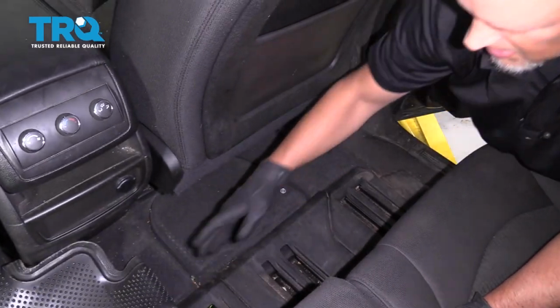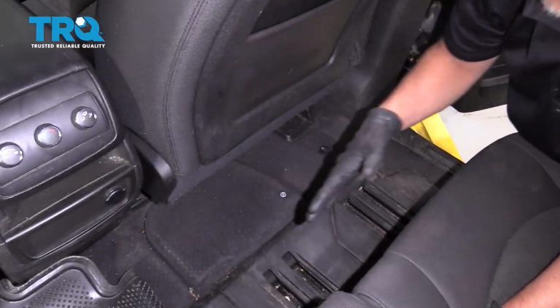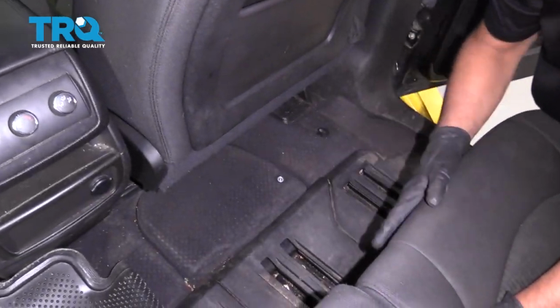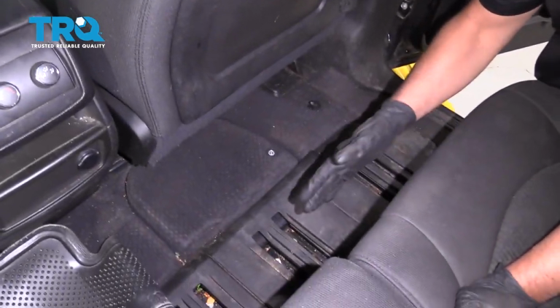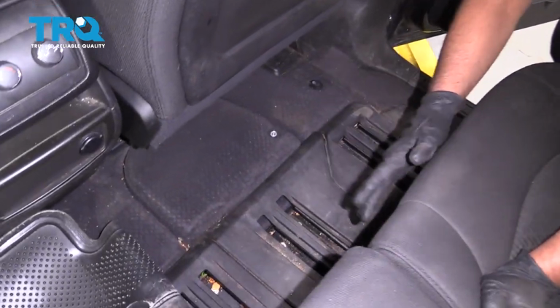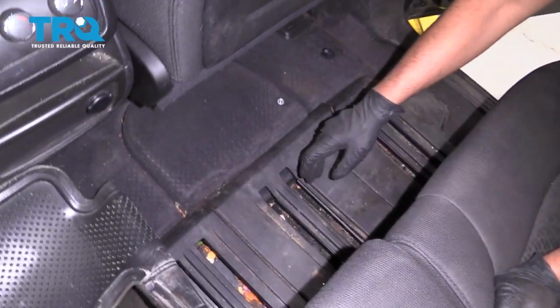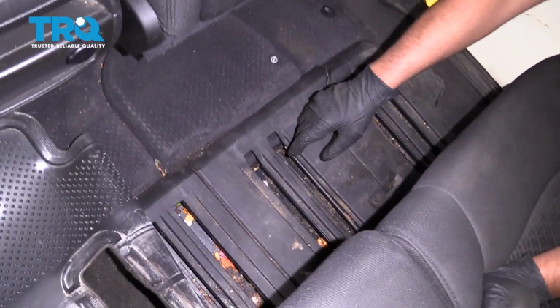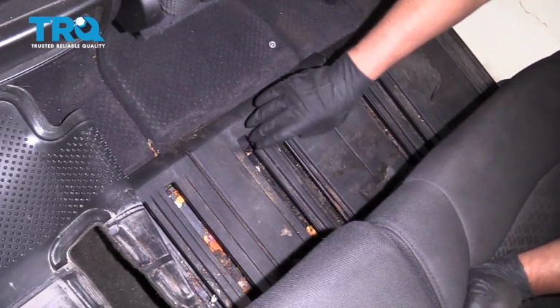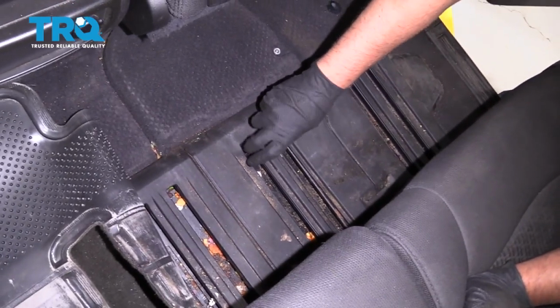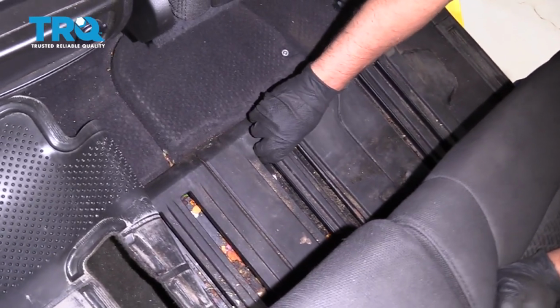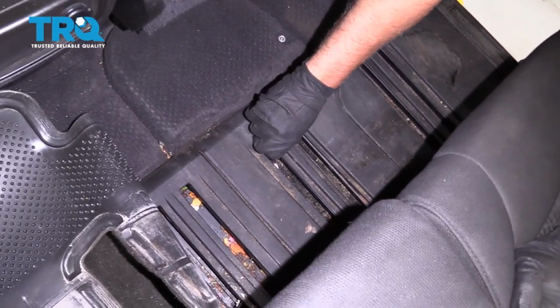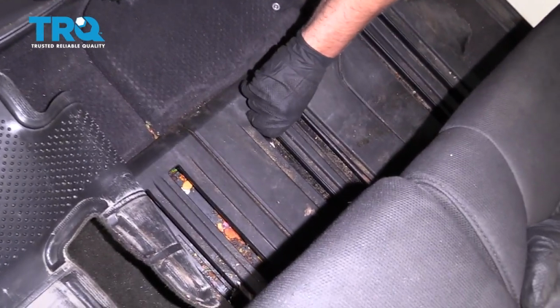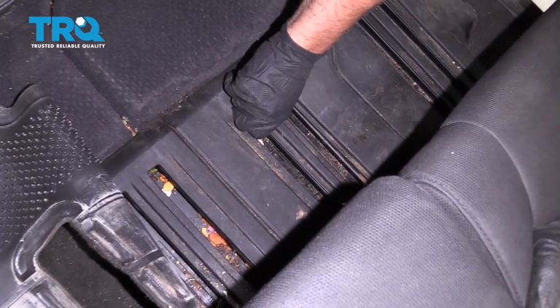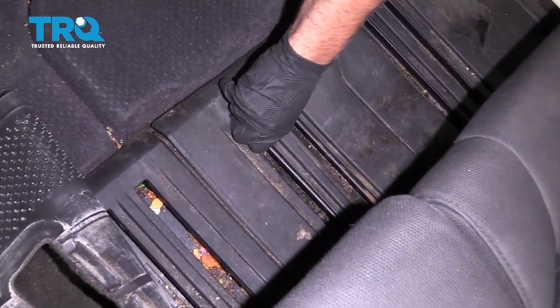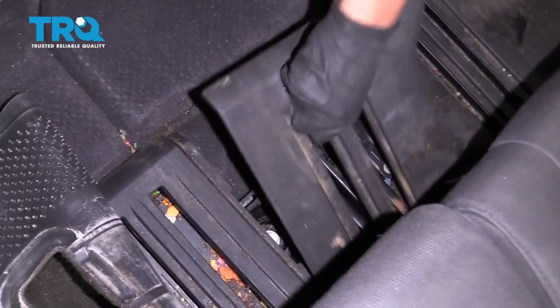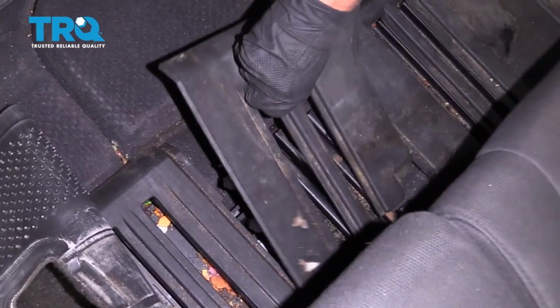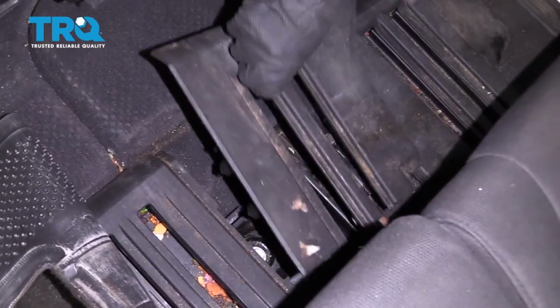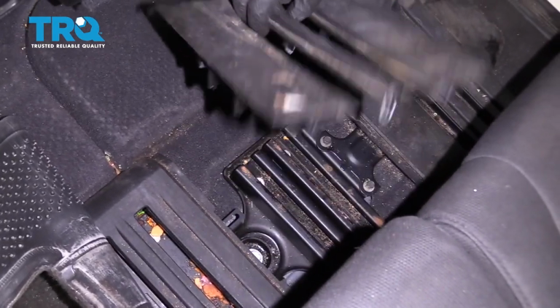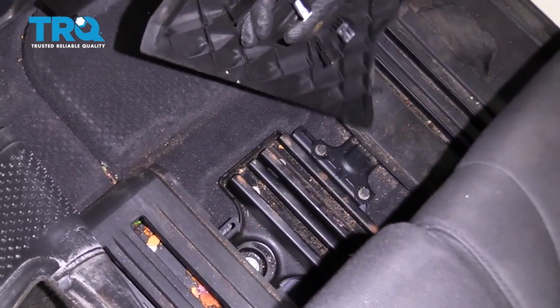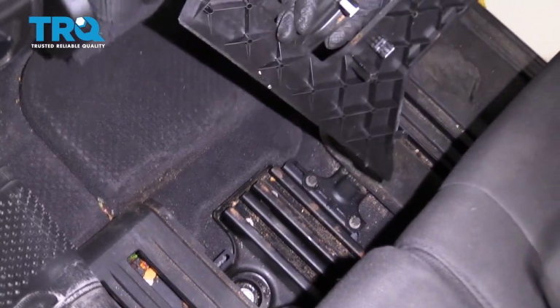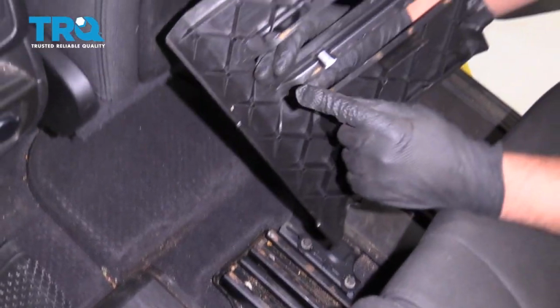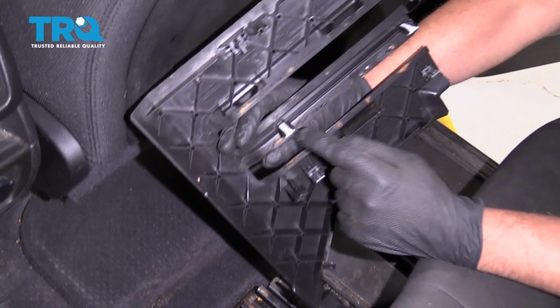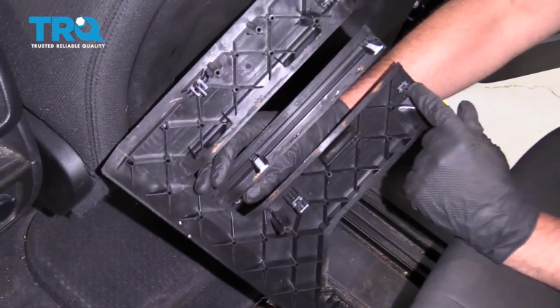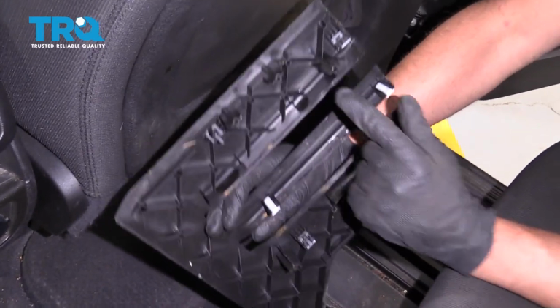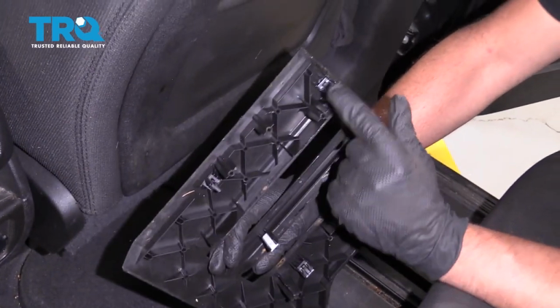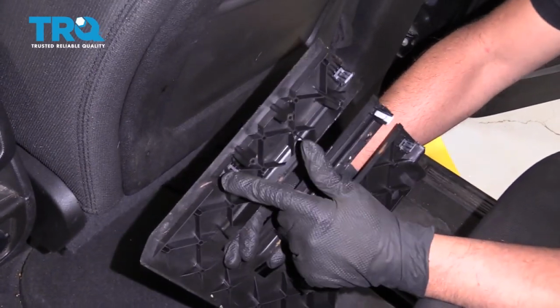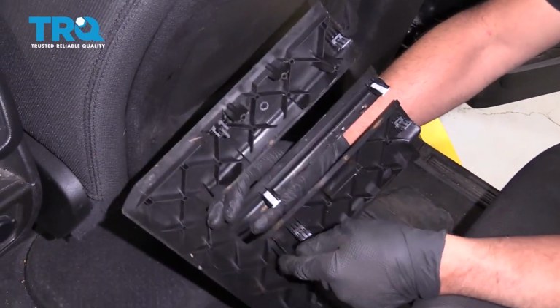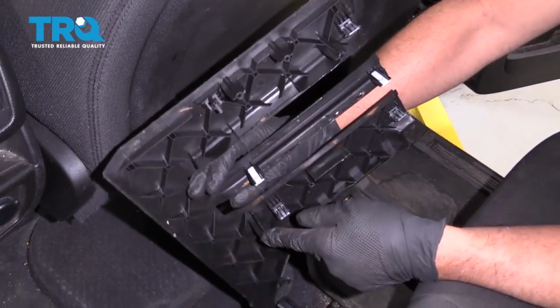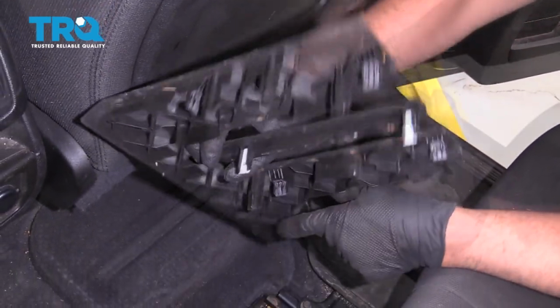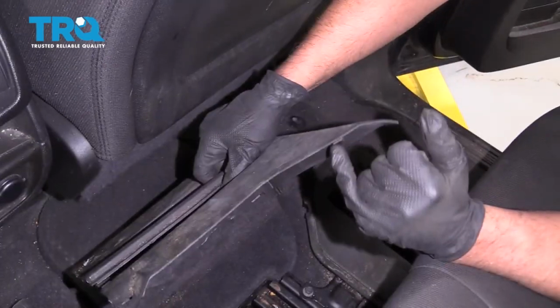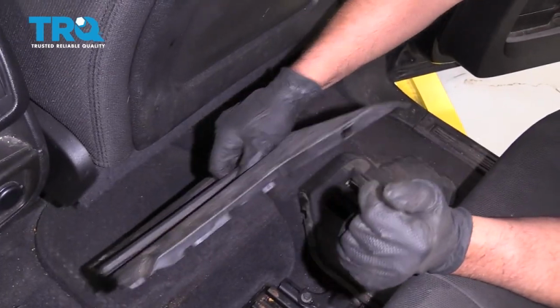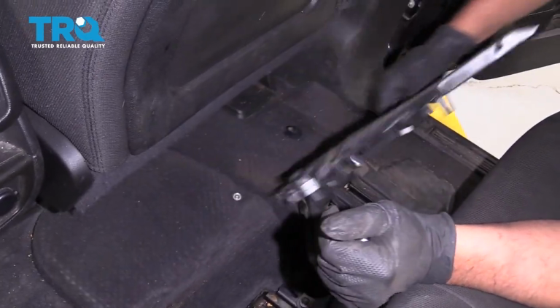Make sure the seat is all the way back and then grab this trim piece and just pull straight up. There are some locks that hold it down, and a pin right there.